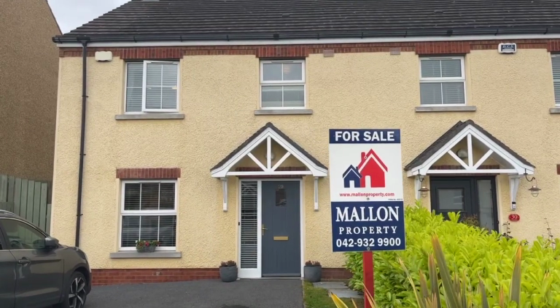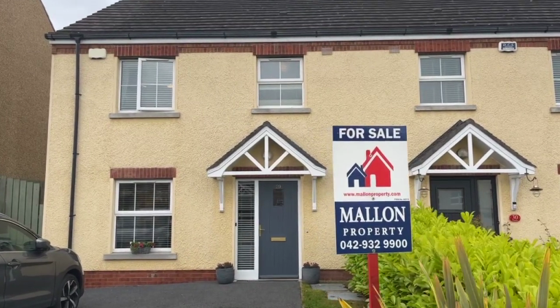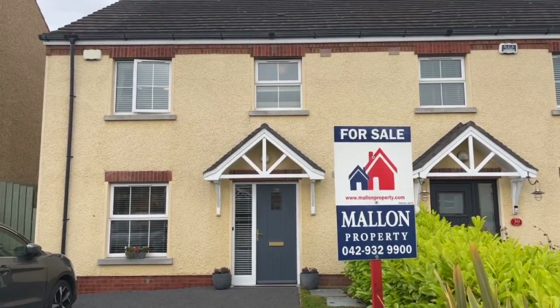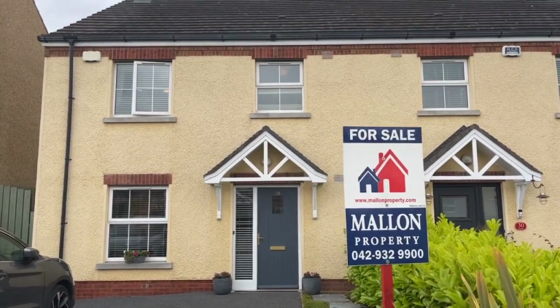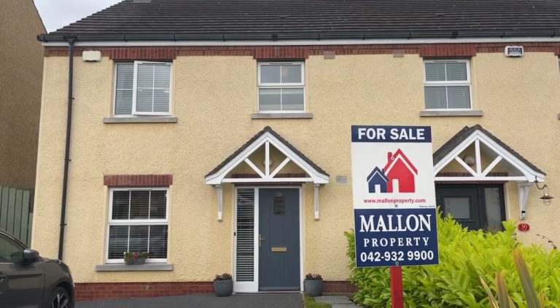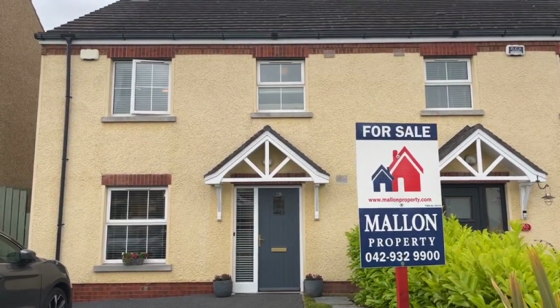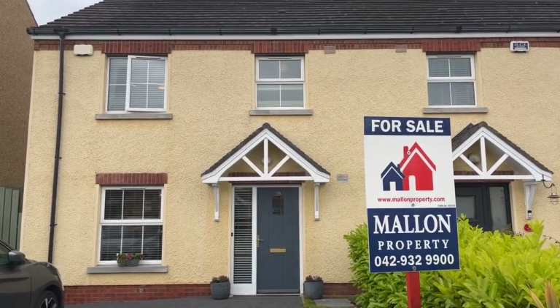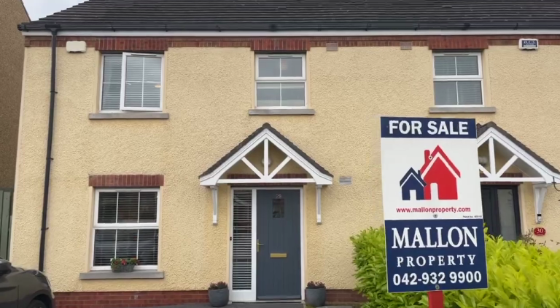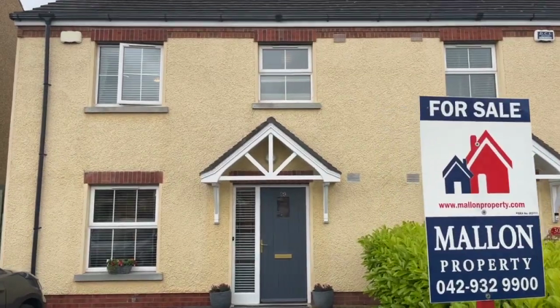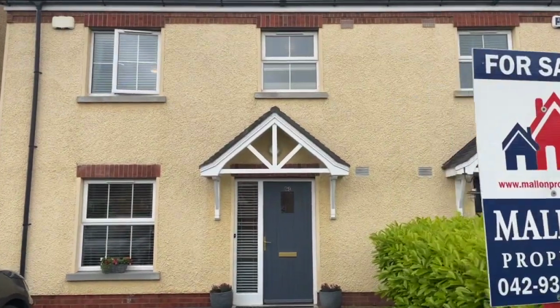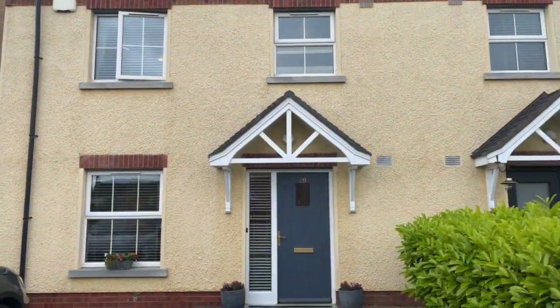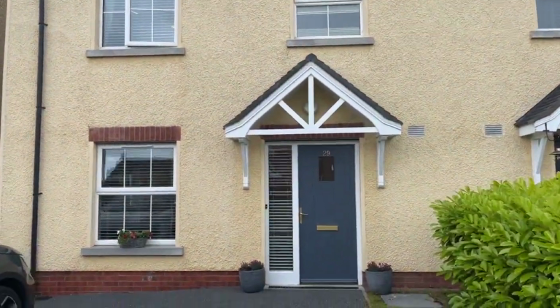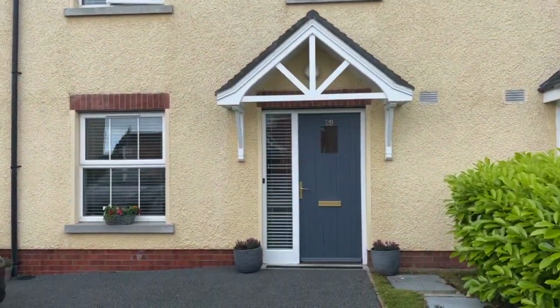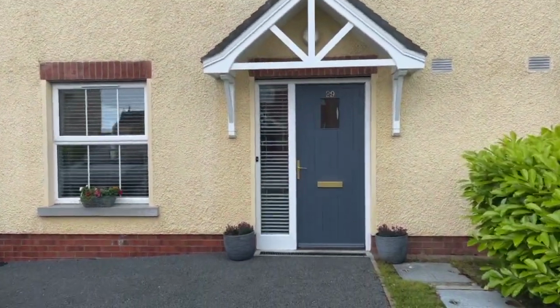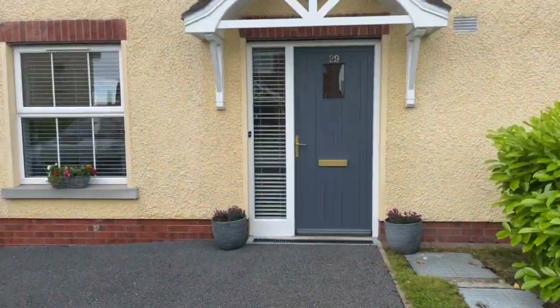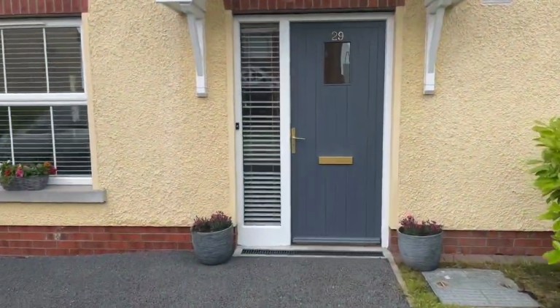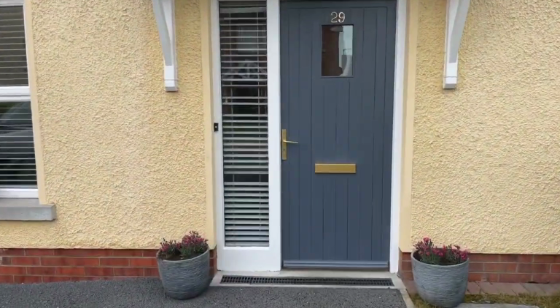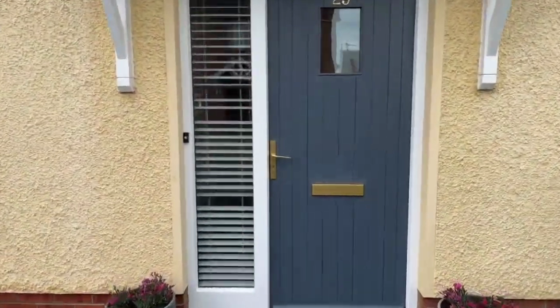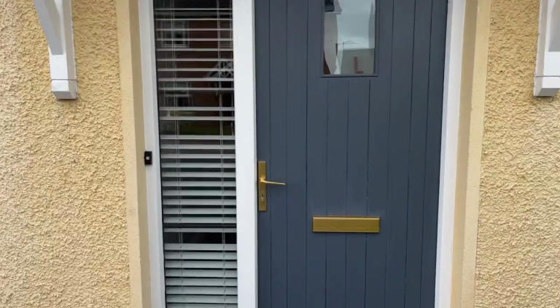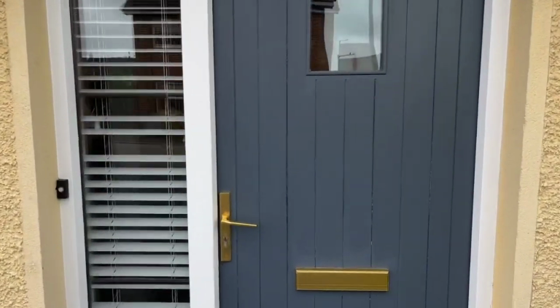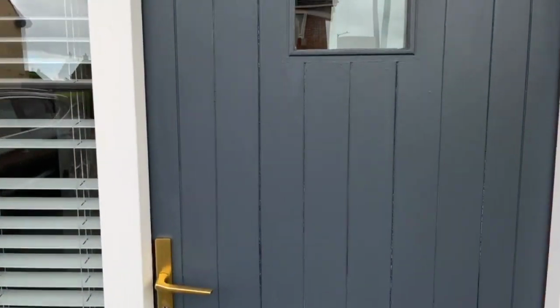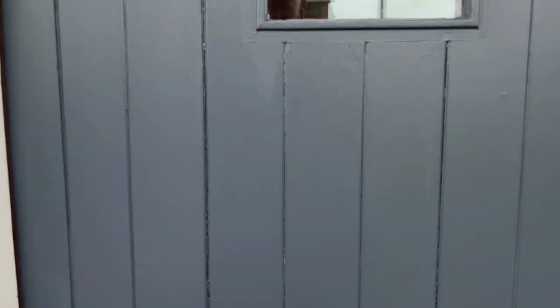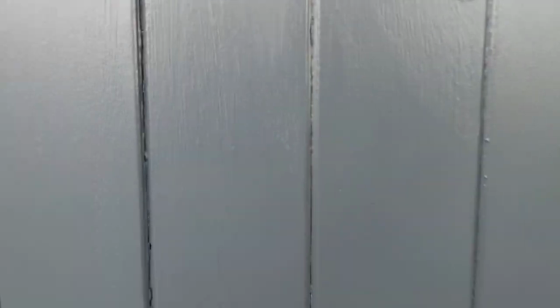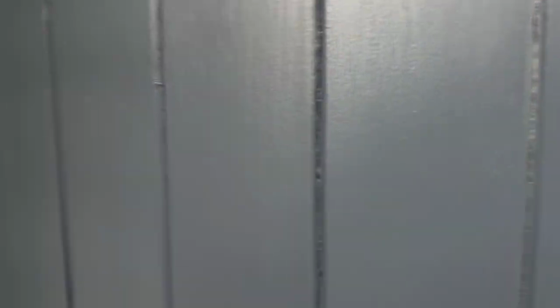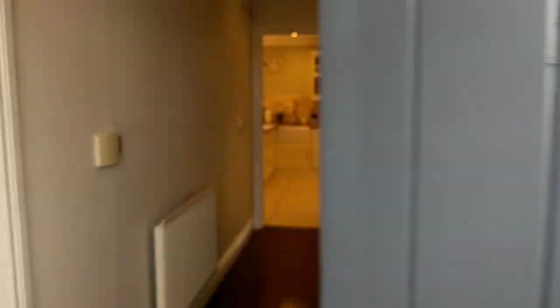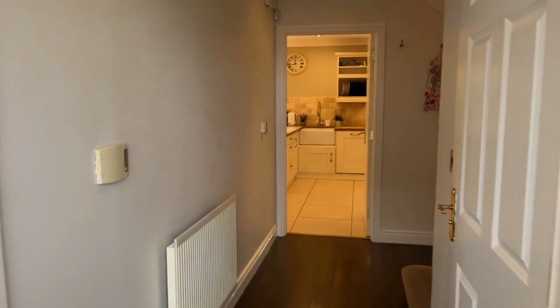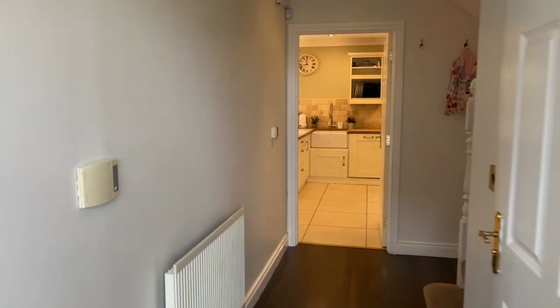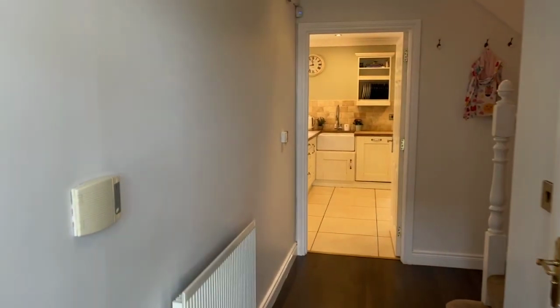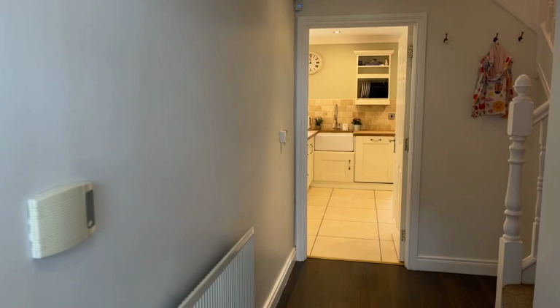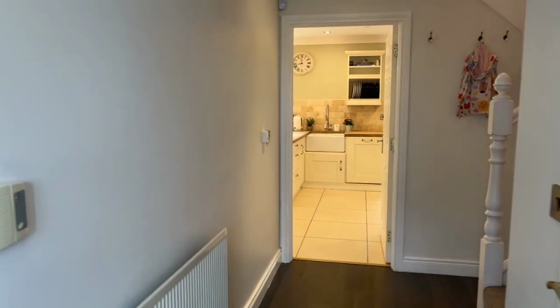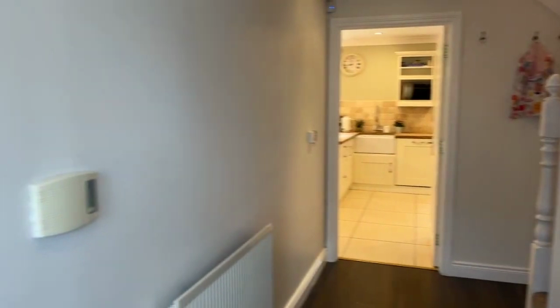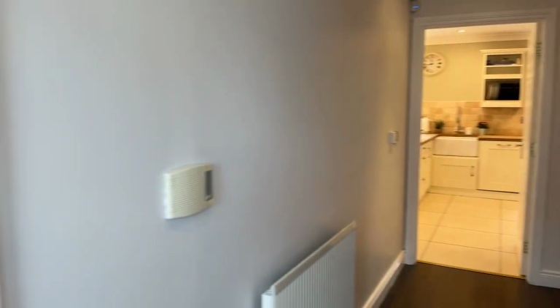Hi folks, here we are at number 29 Listmore in Earlsford. This fabulous three-bedroom semi-detached house is situated in a lovely cul-de-sac. I'll just give you a little walk through.